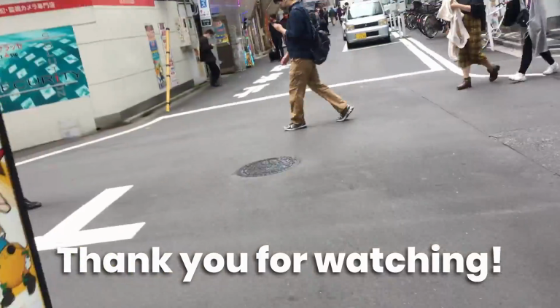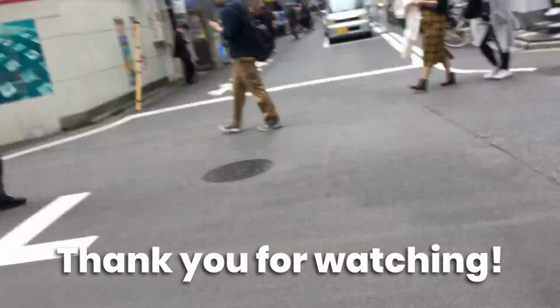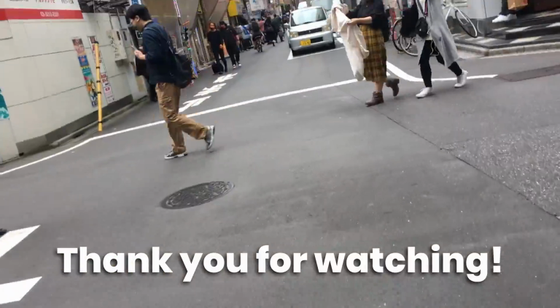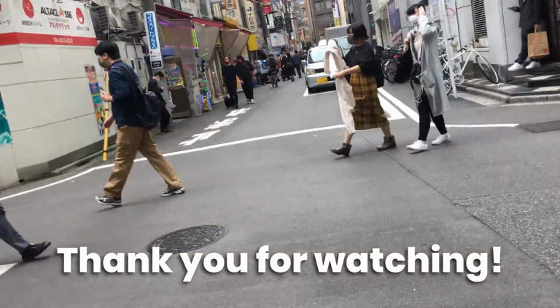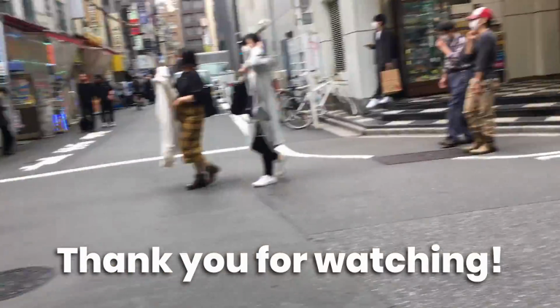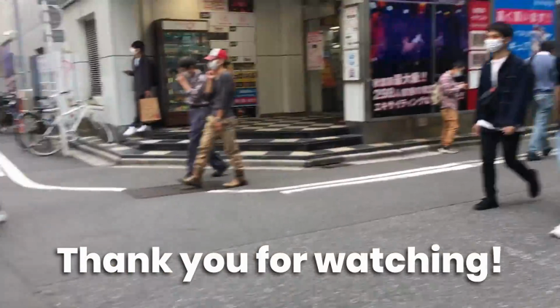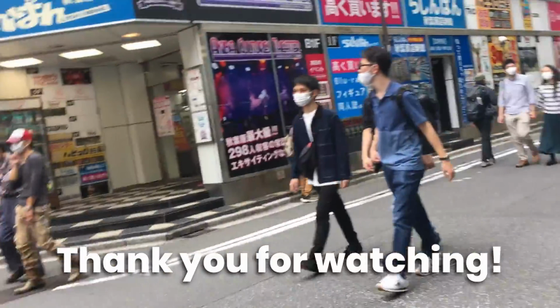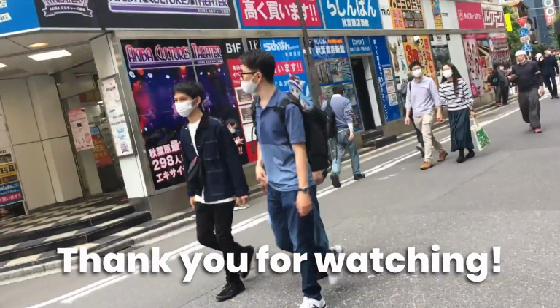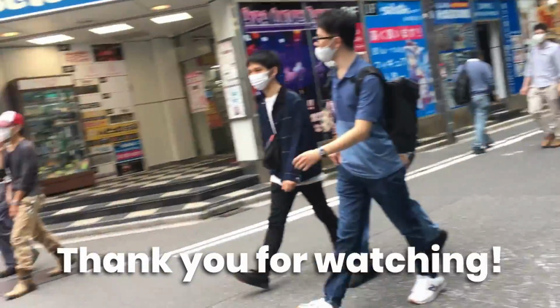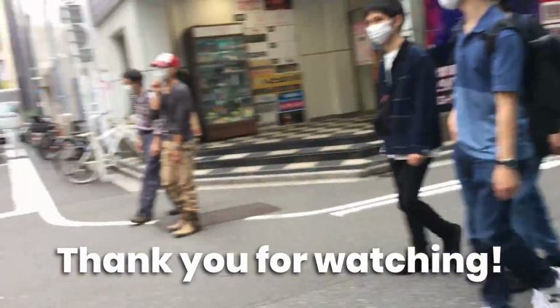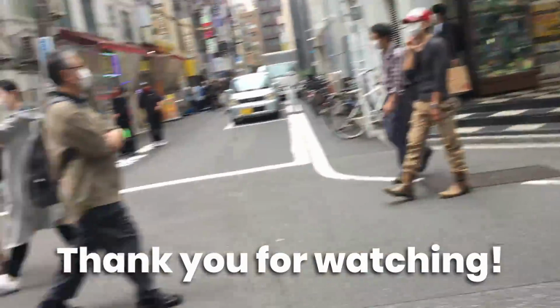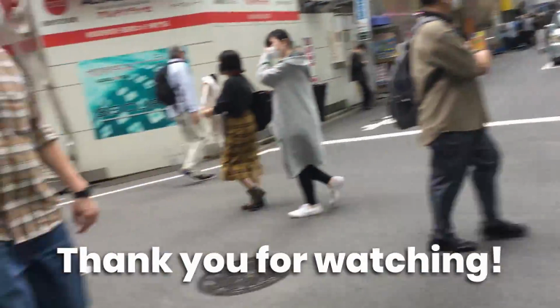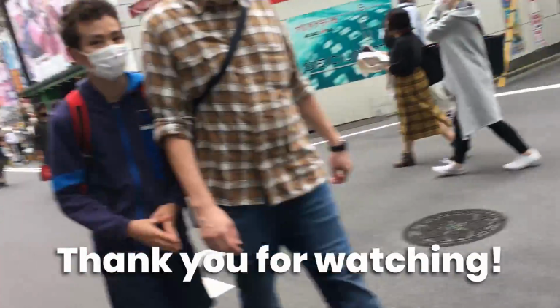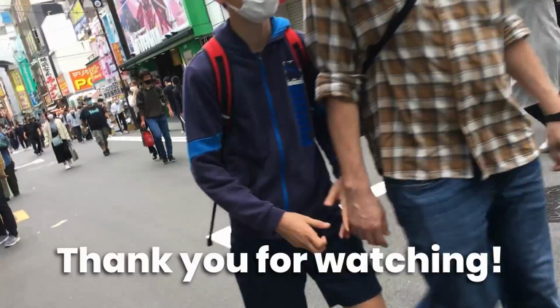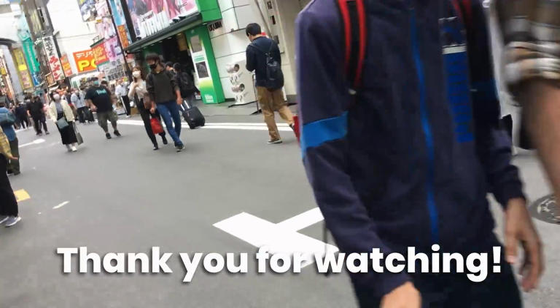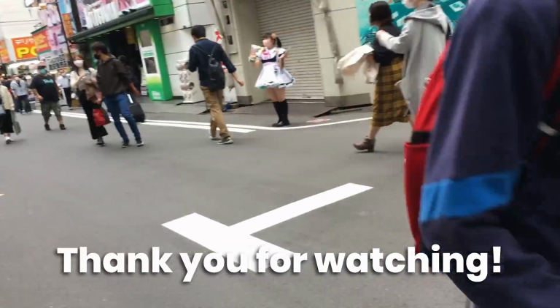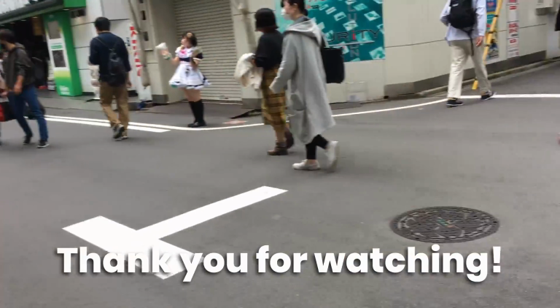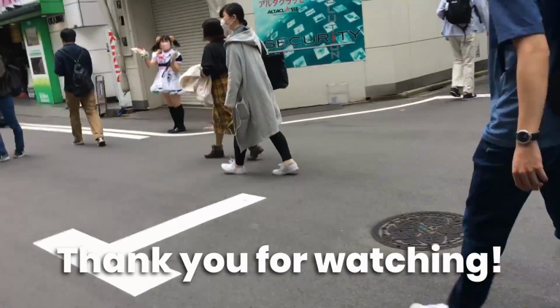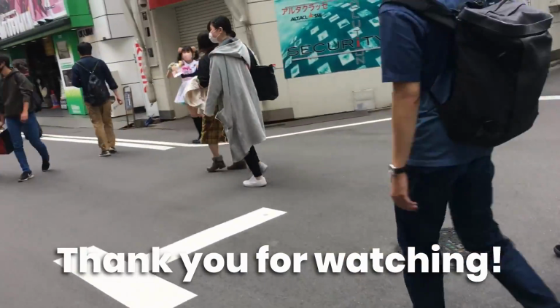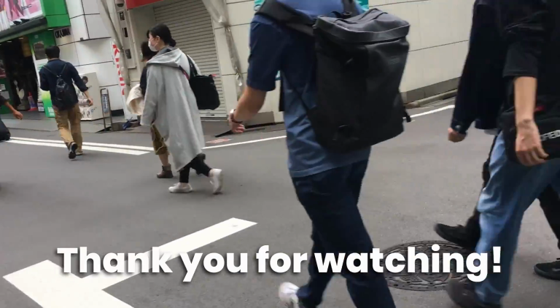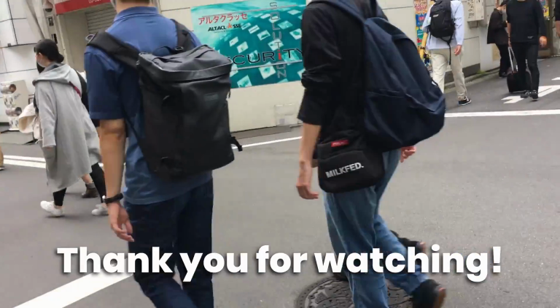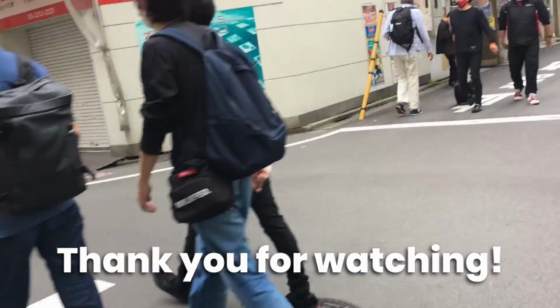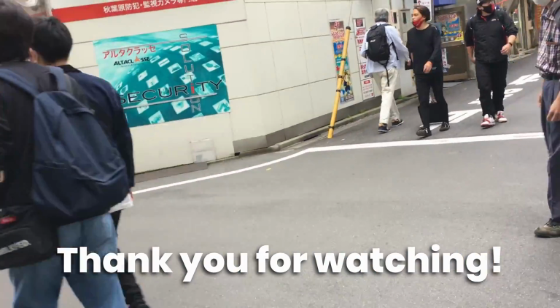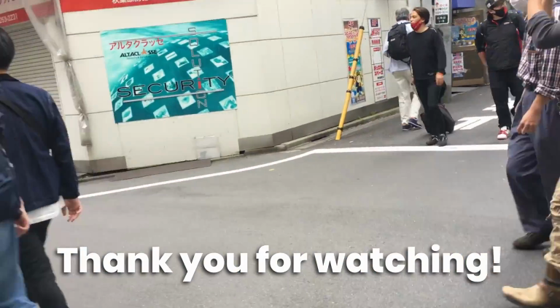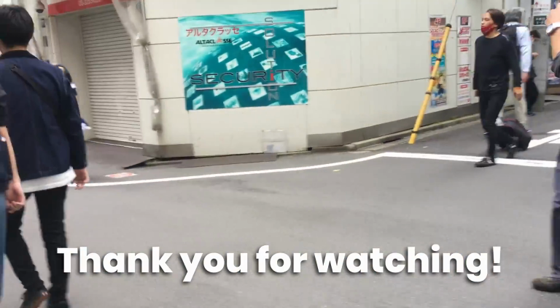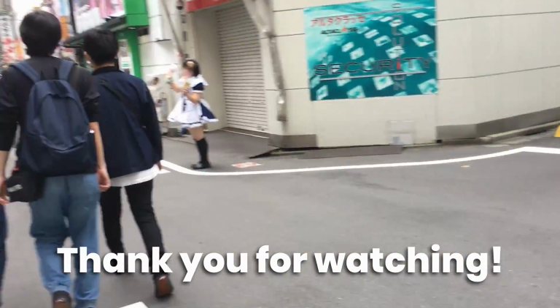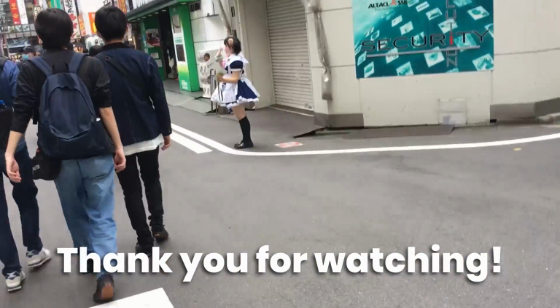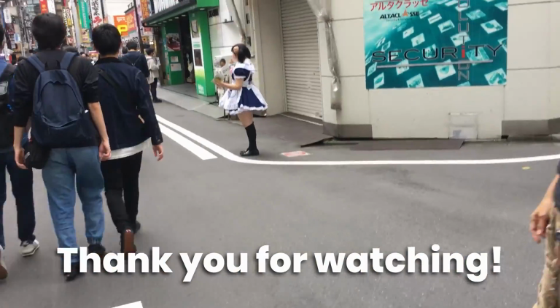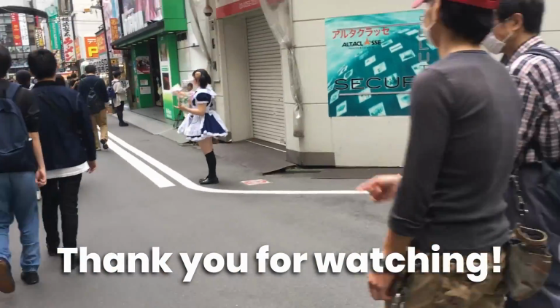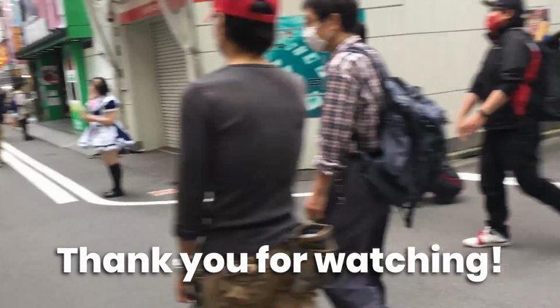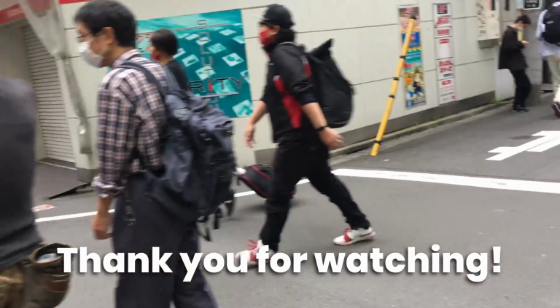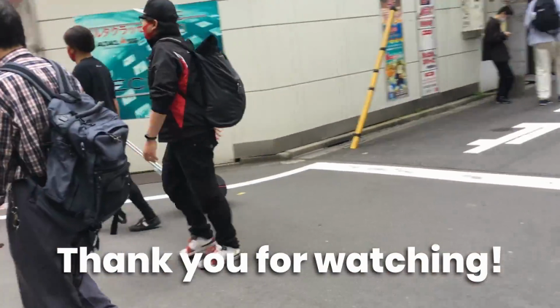Thanks for watching this video, I hope you enjoyed it. Please like and subscribe to support the channel, and leave any questions or comments you have in the comment section below. Thanks for checking out this video and I'll see you in the next one. Ja ne.